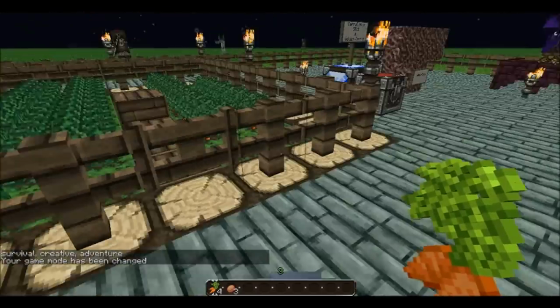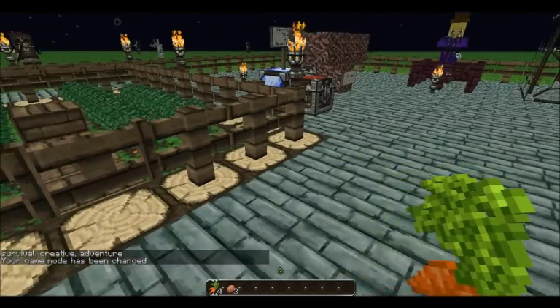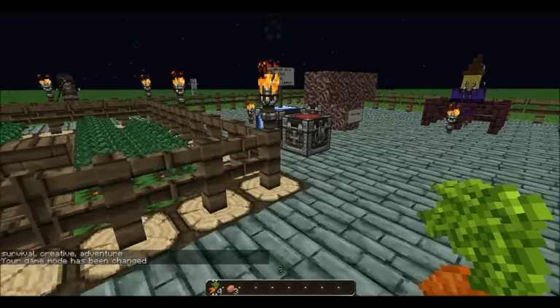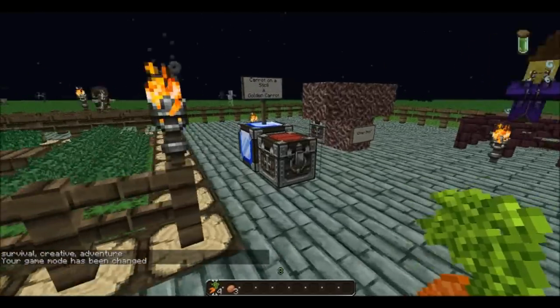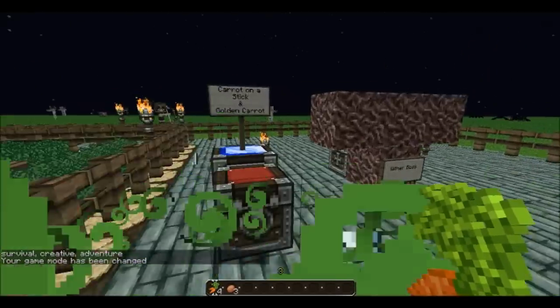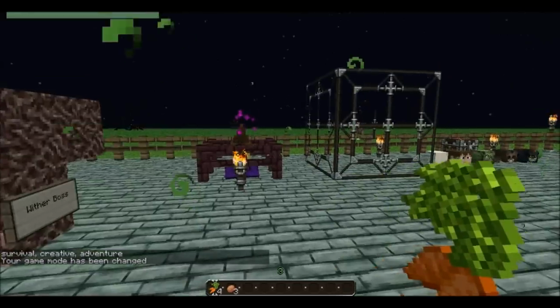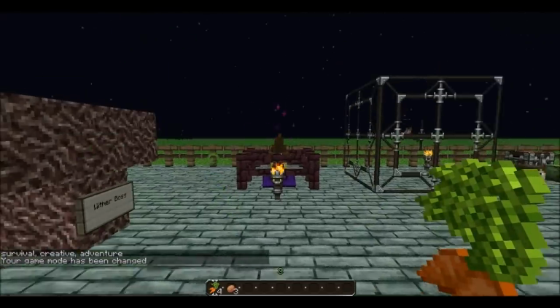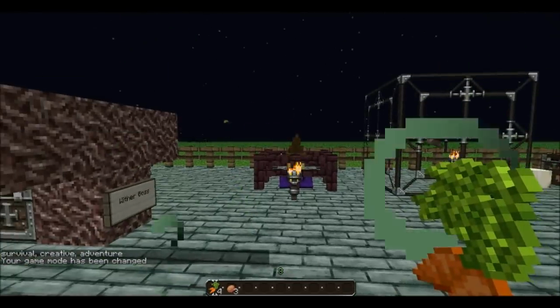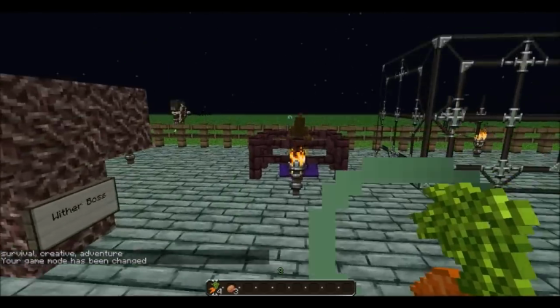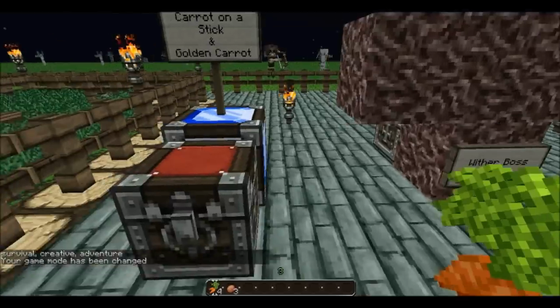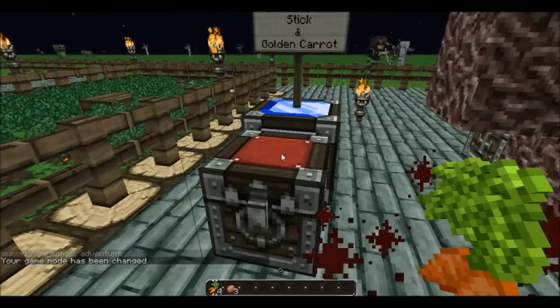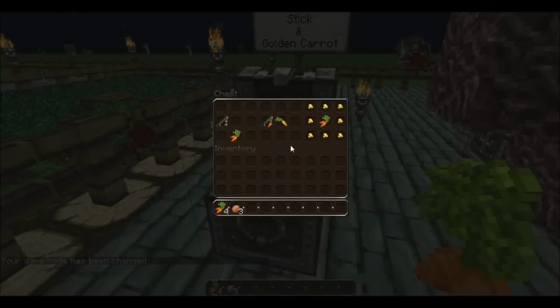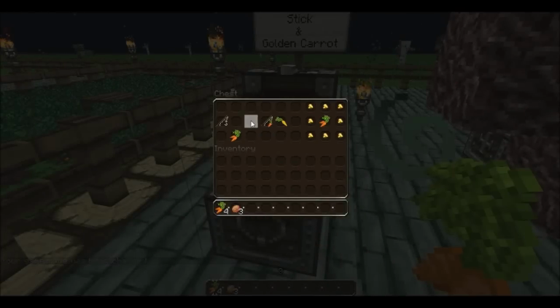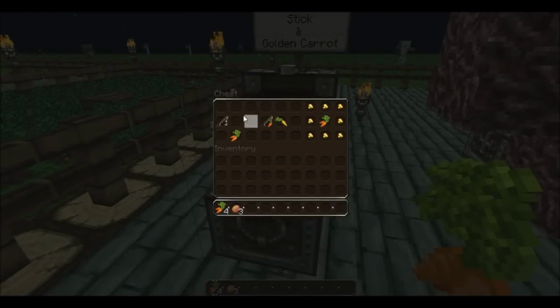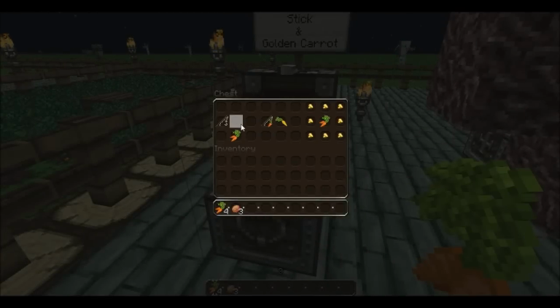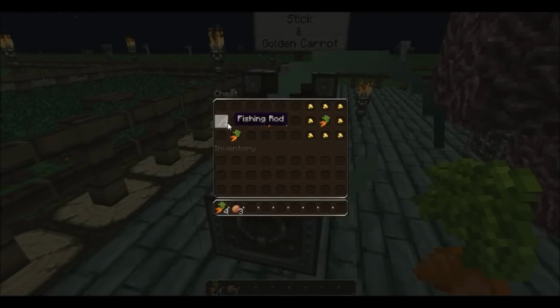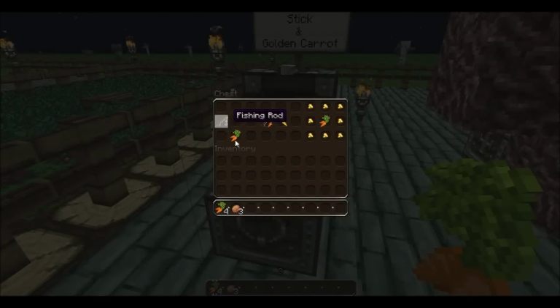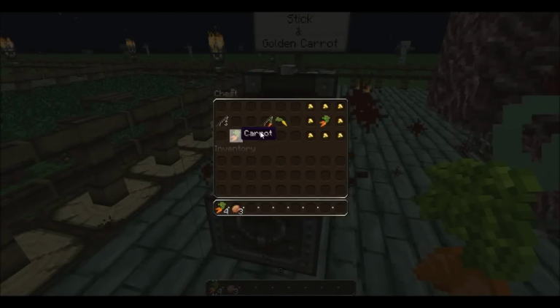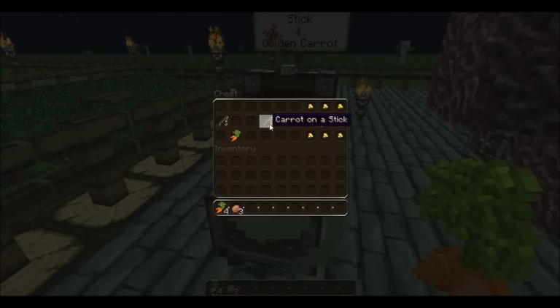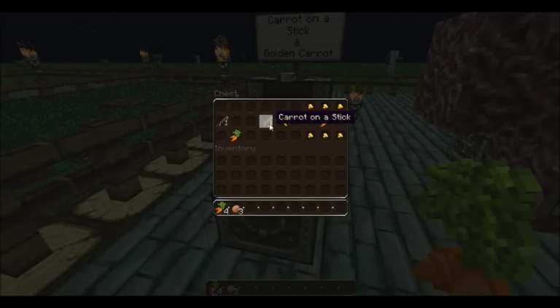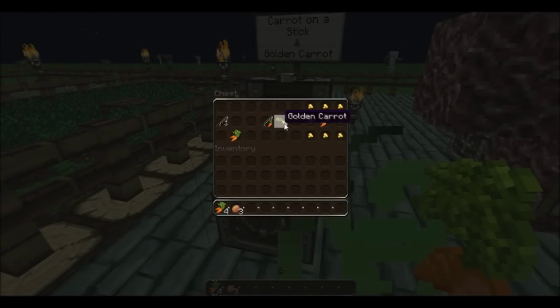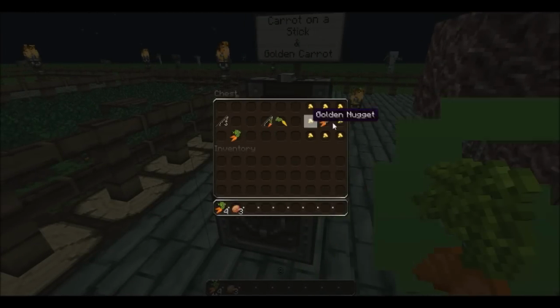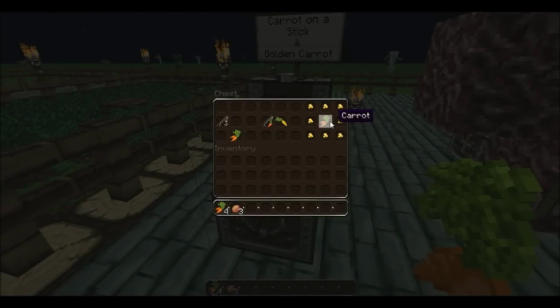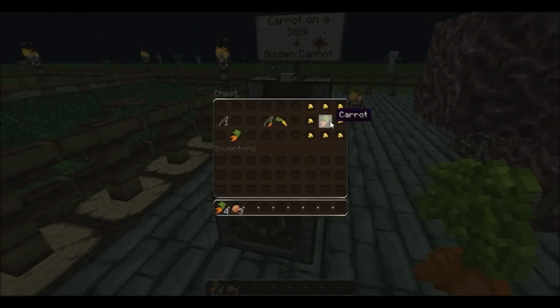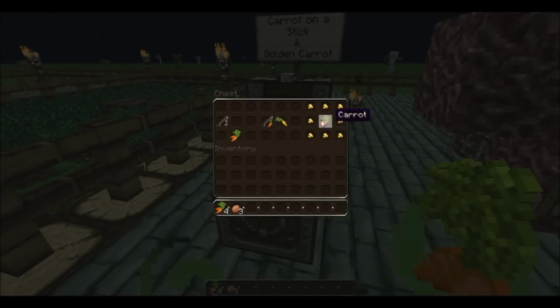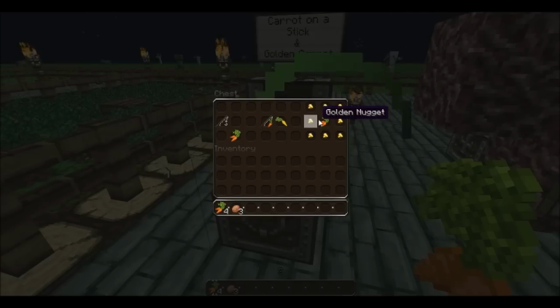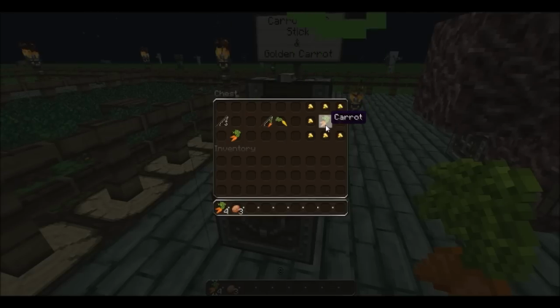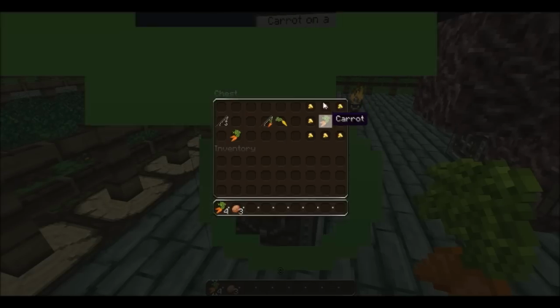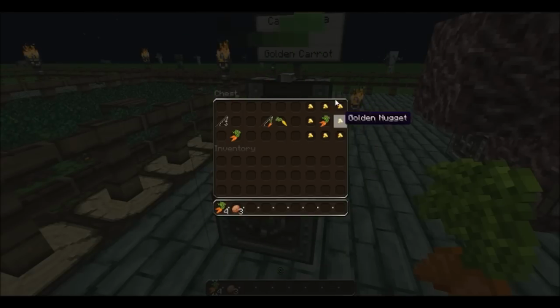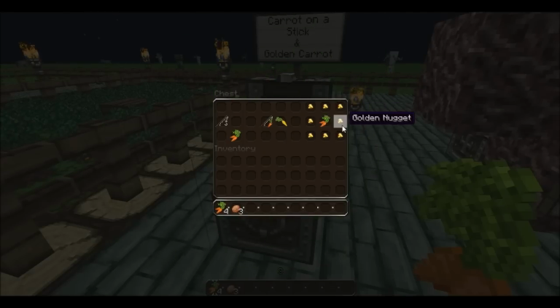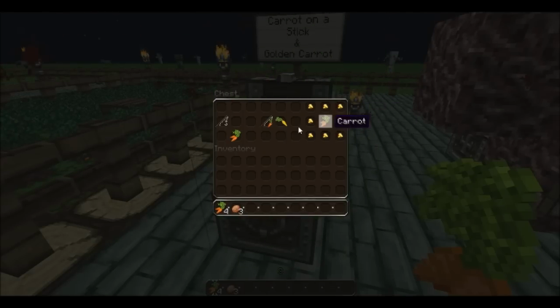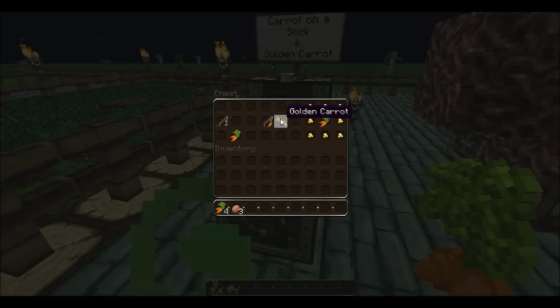We have carrots on a stick, which is basically a fishing rod and a carrot combined to get a carrot on a stick. The golden carrot is made by putting a carrot in the middle and surrounding it with gold nuggets.